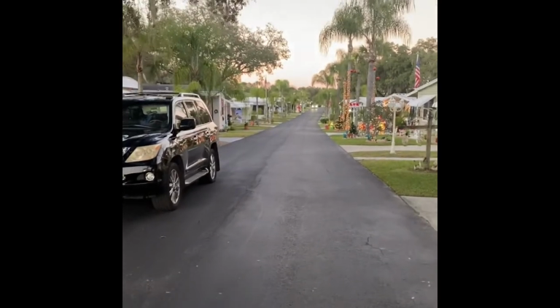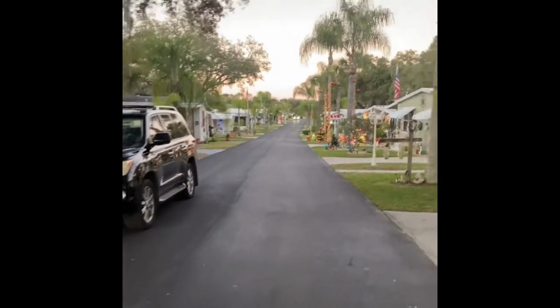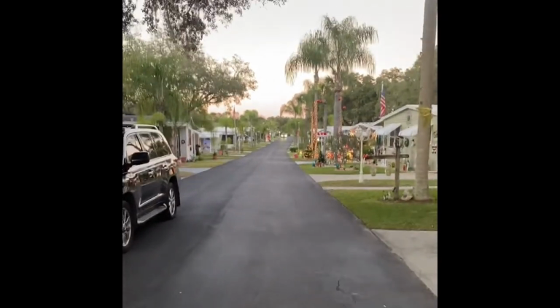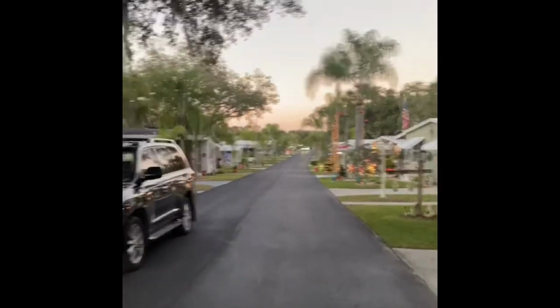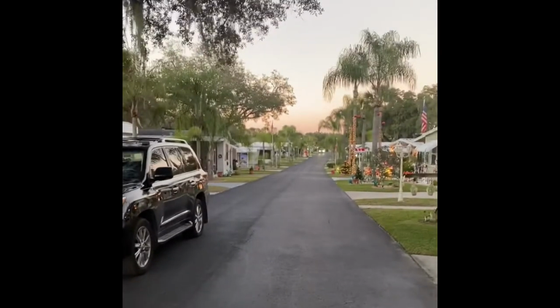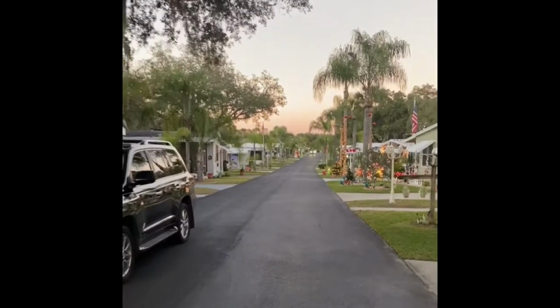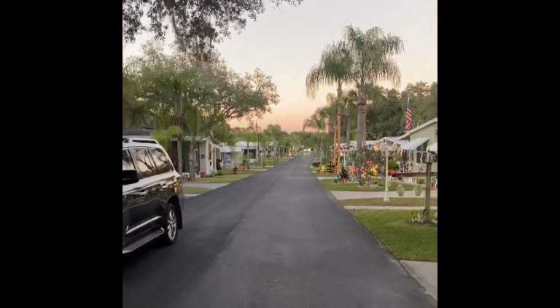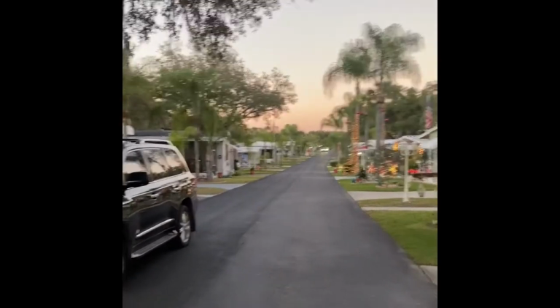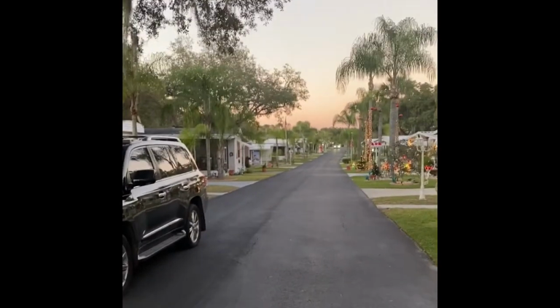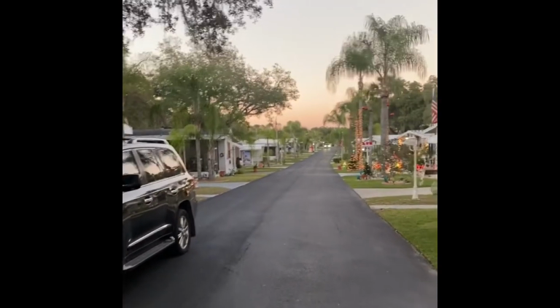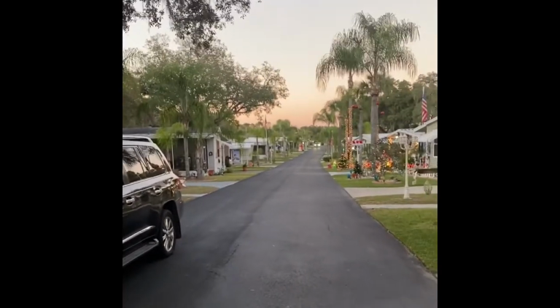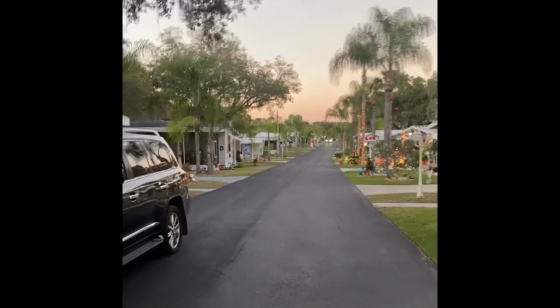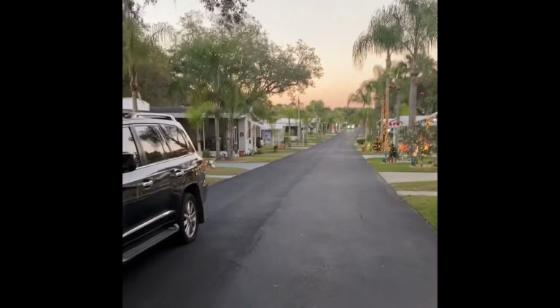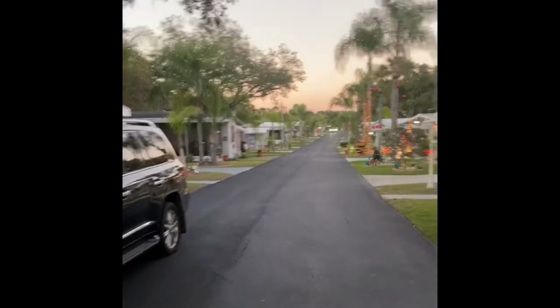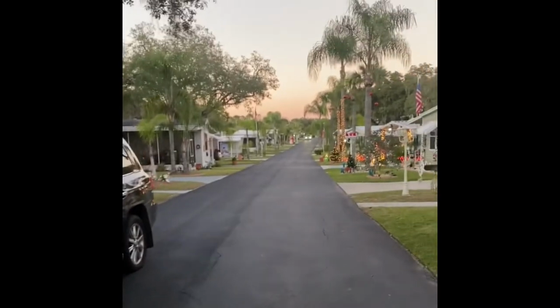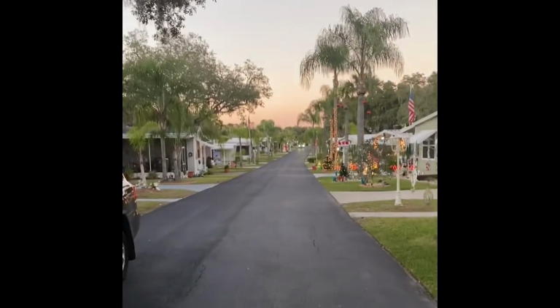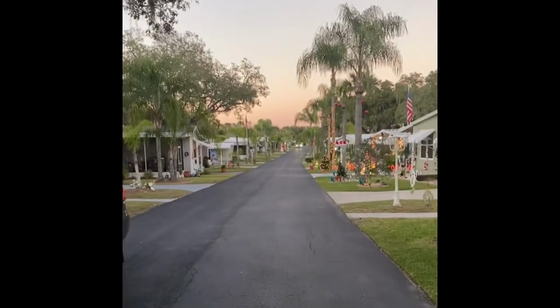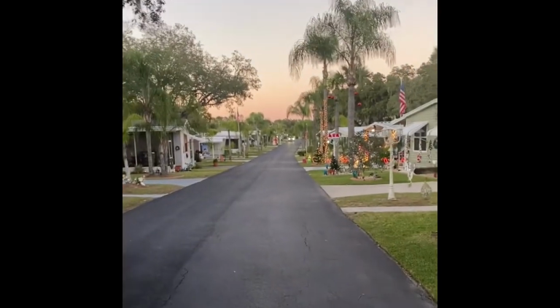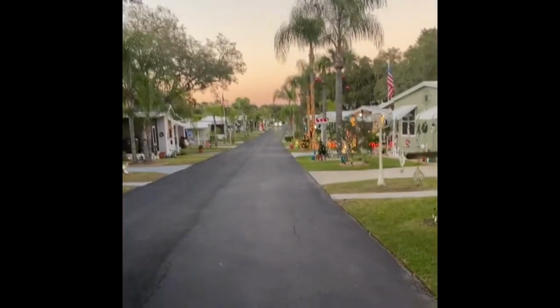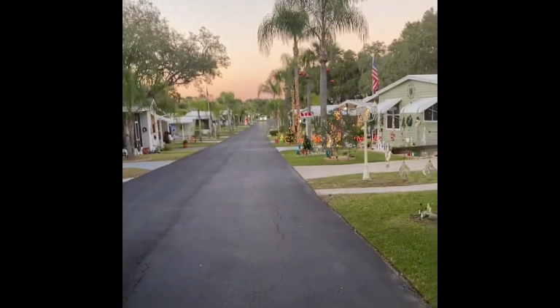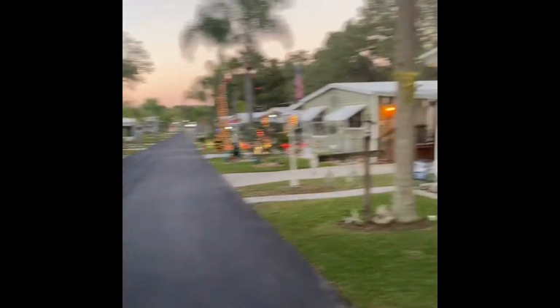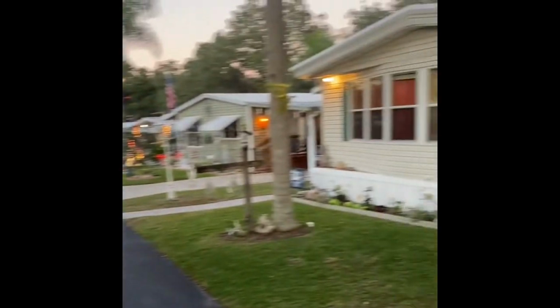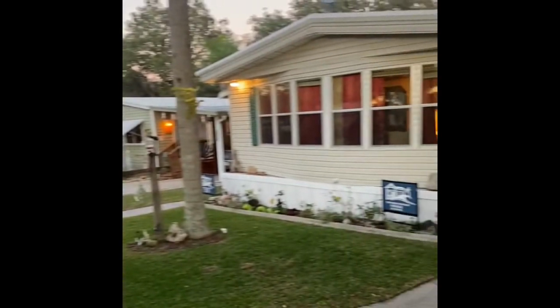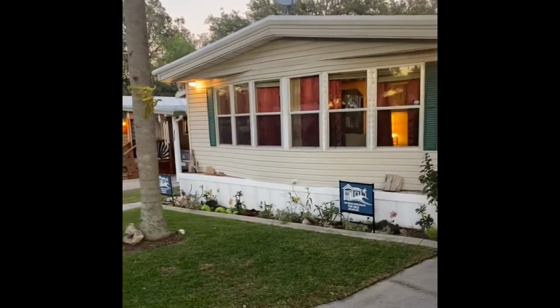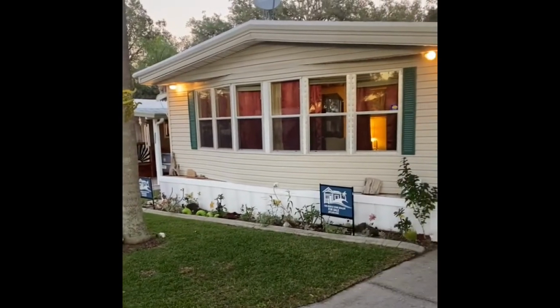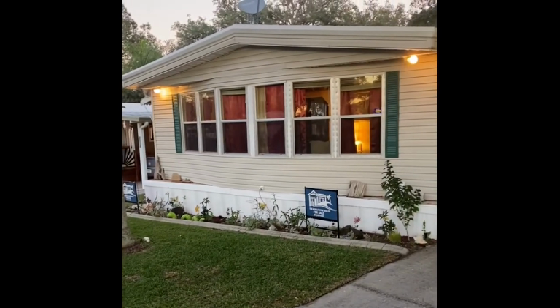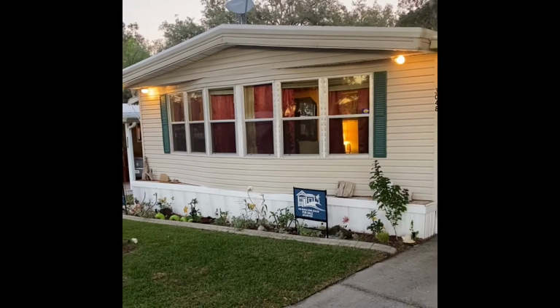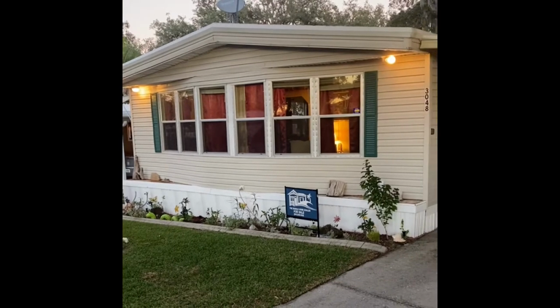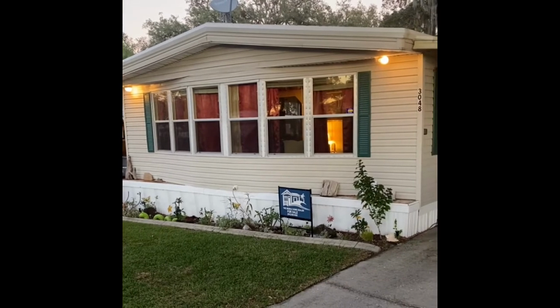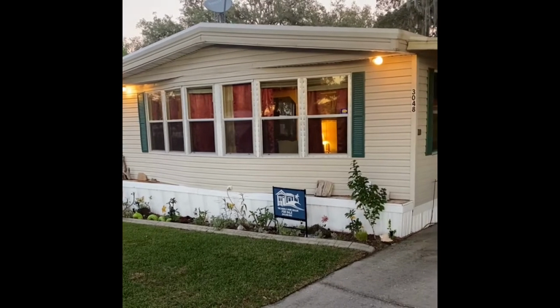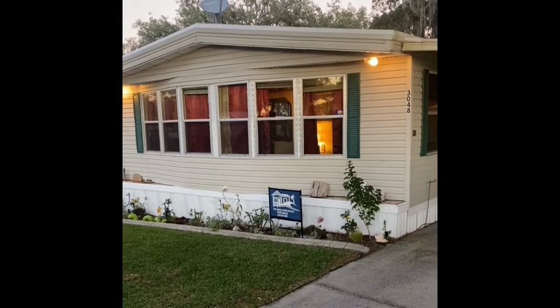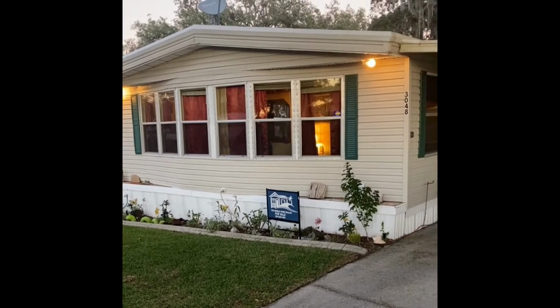This property comes with a very low lot rent — it's about $150 under the county lot rent average. There are tons of park amenities here, and this beautiful home is right when you enter the neighborhood.